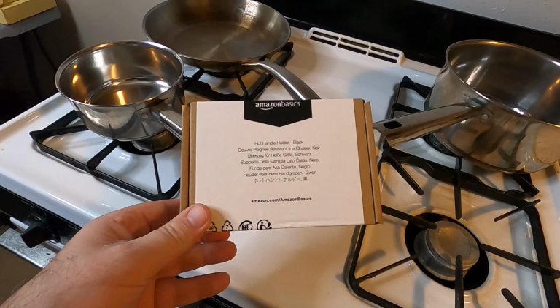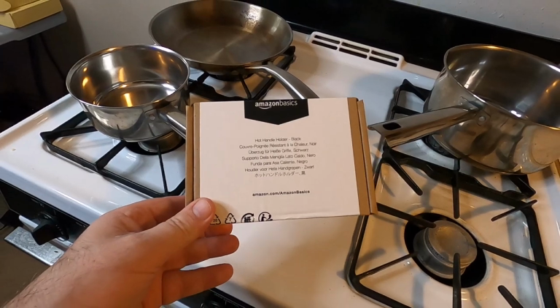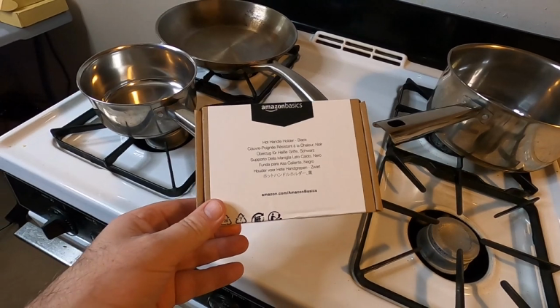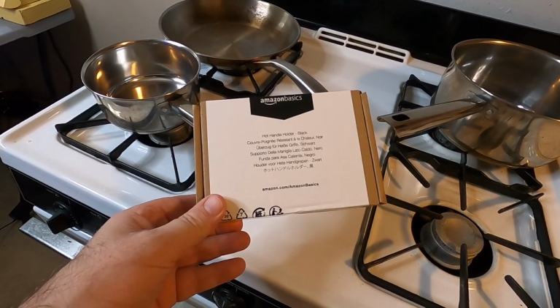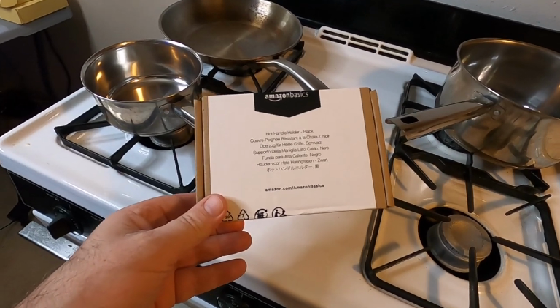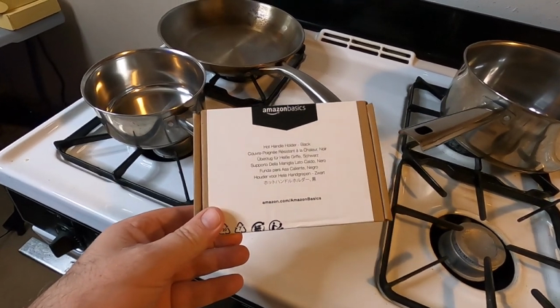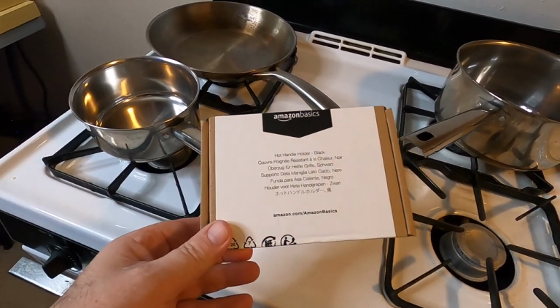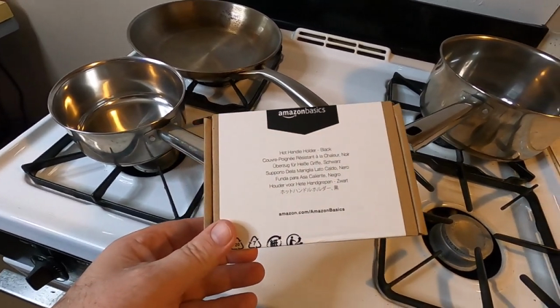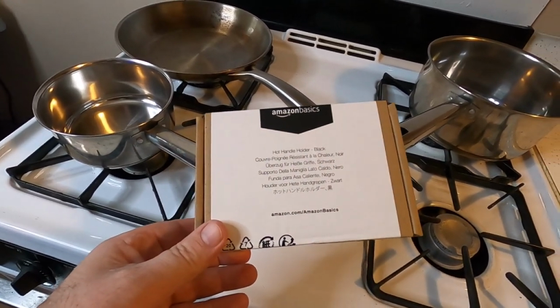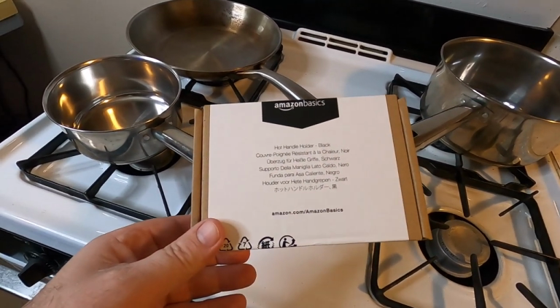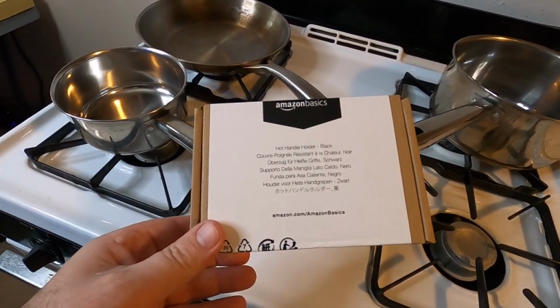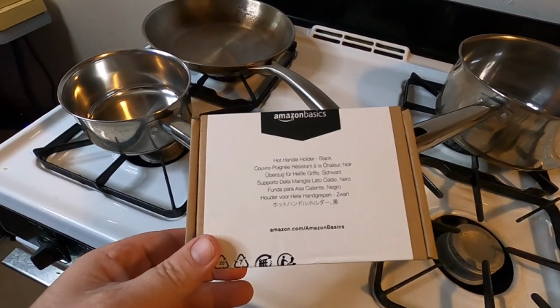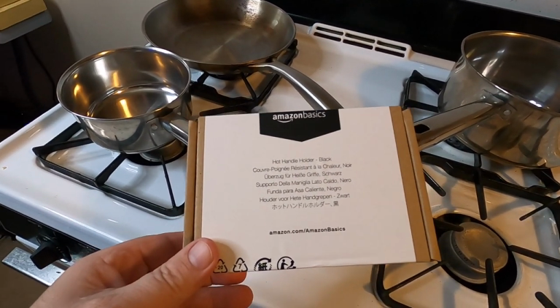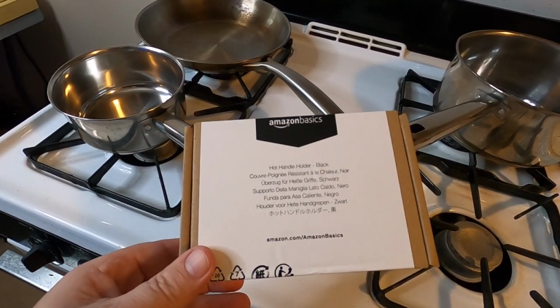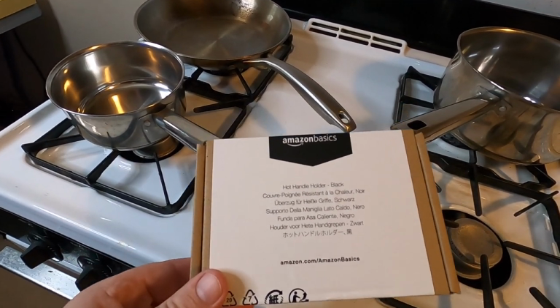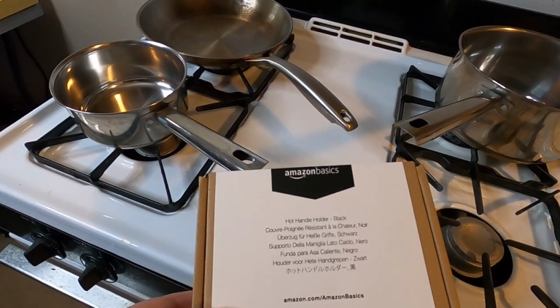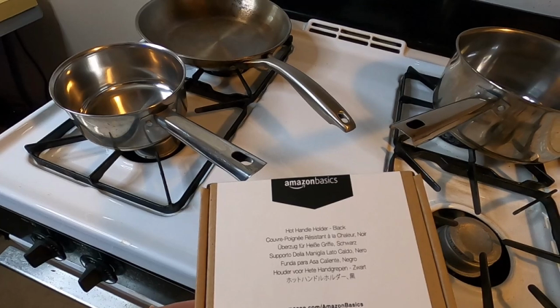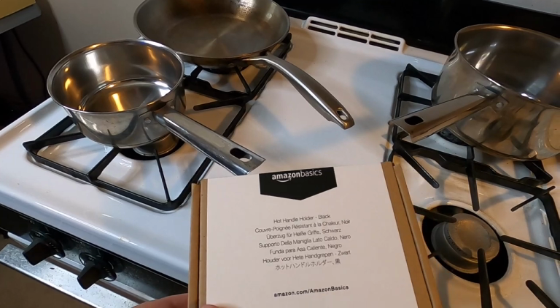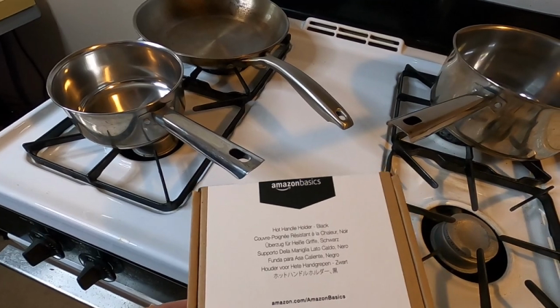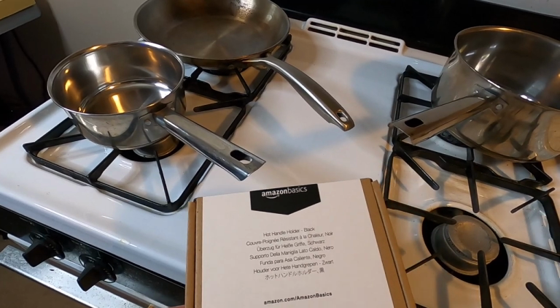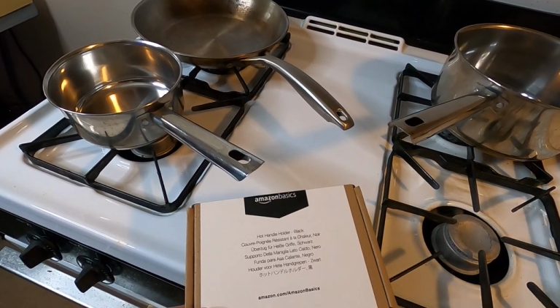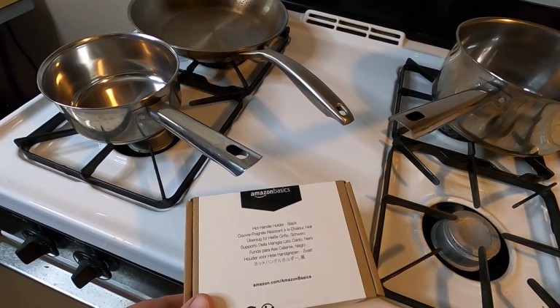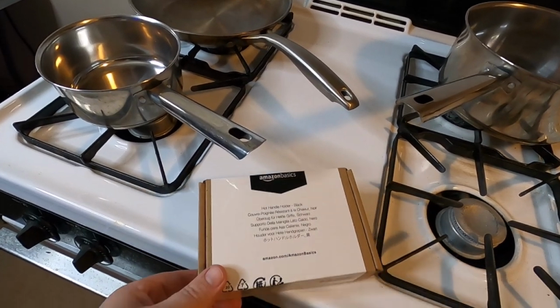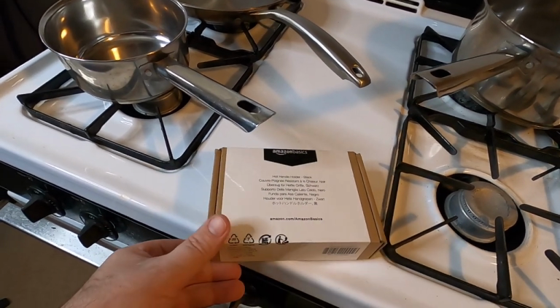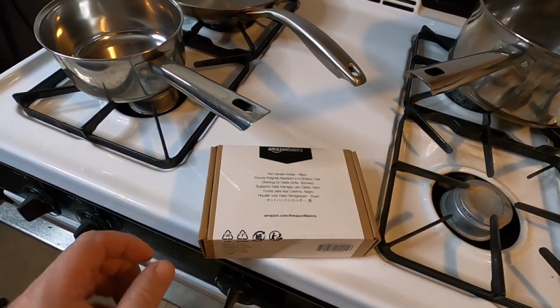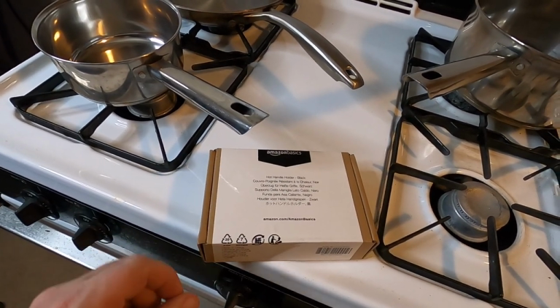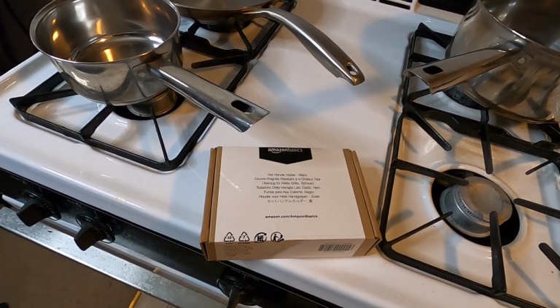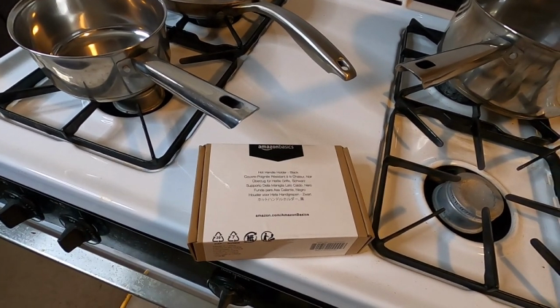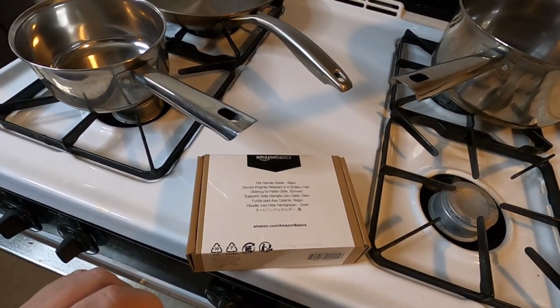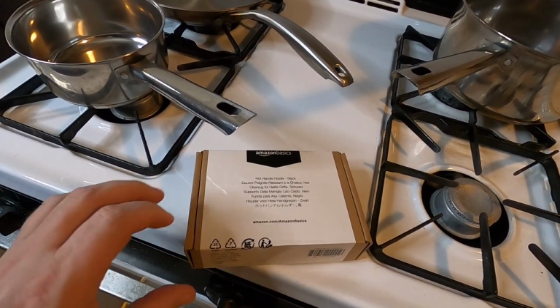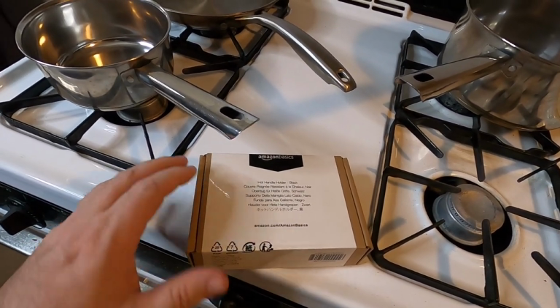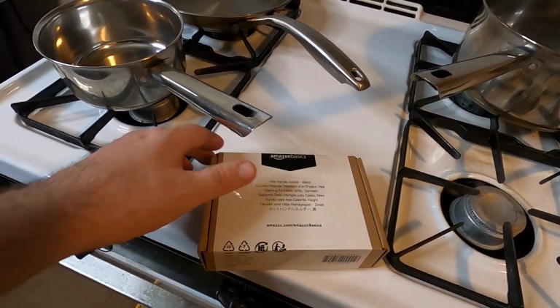Here's the box for the hot handle holder. This will keep your pot handles cool when you're trying to grab them. Let's open the box and take a look at what it looks like.